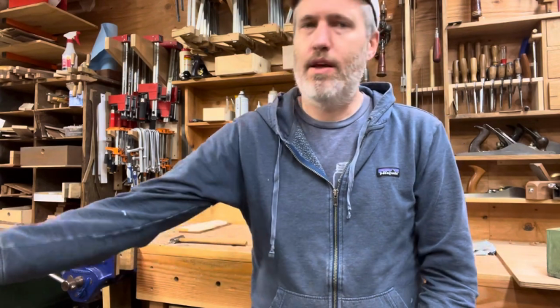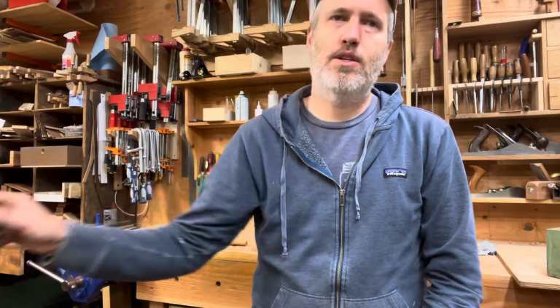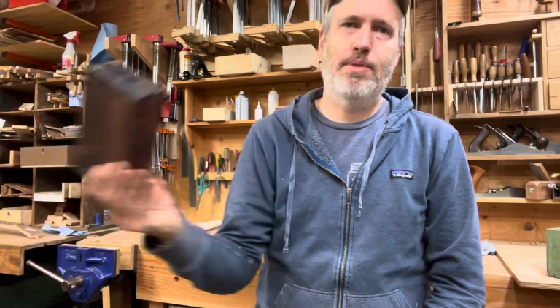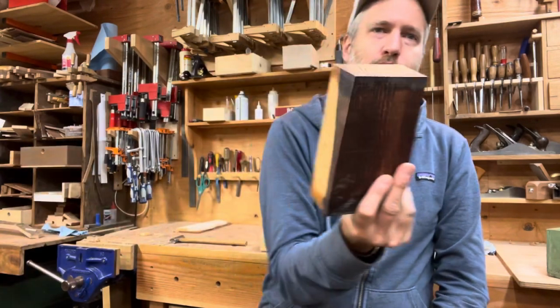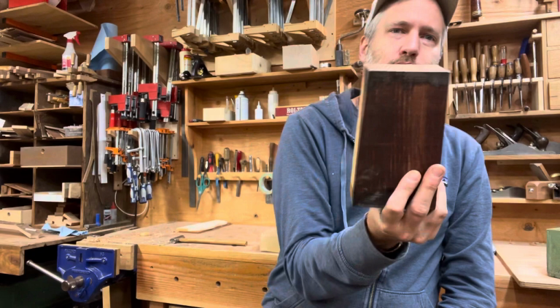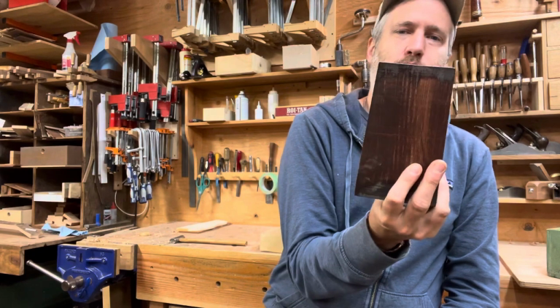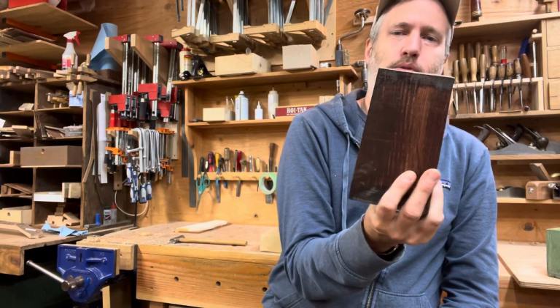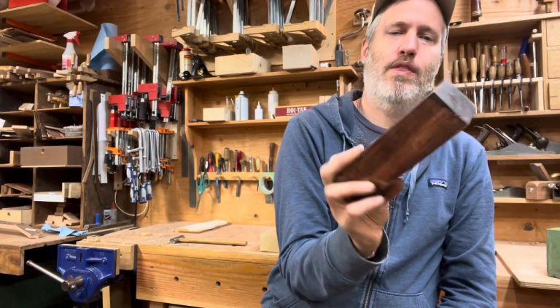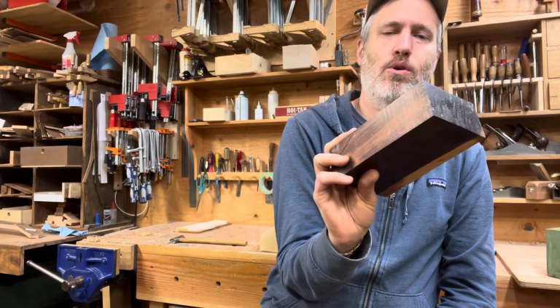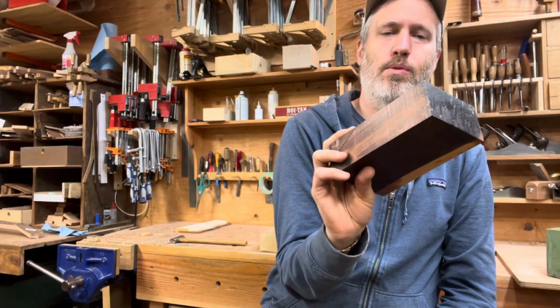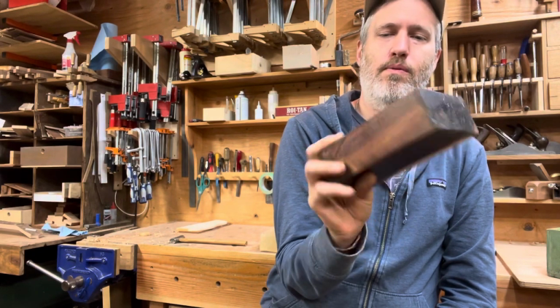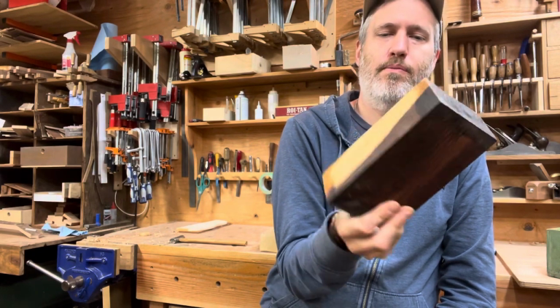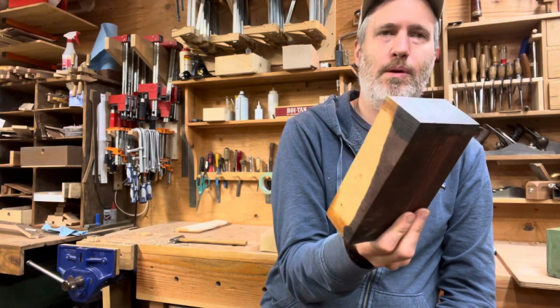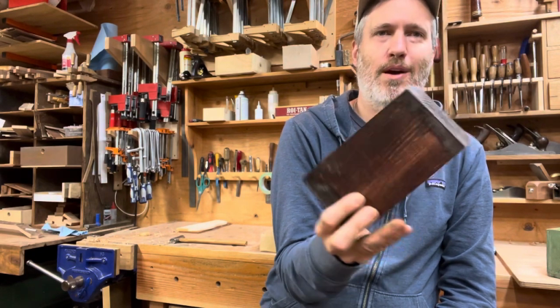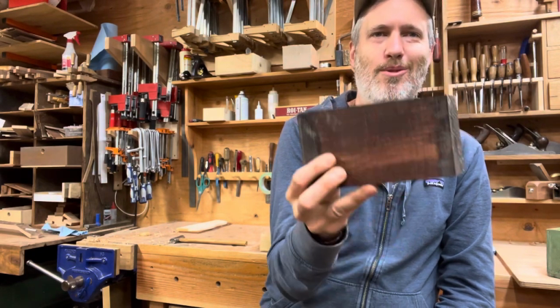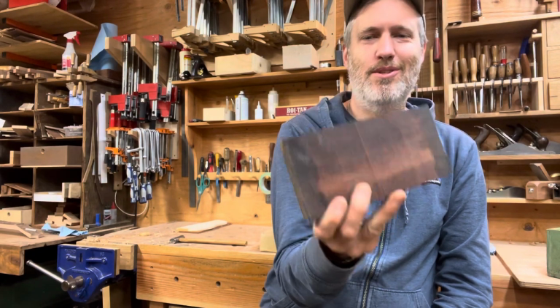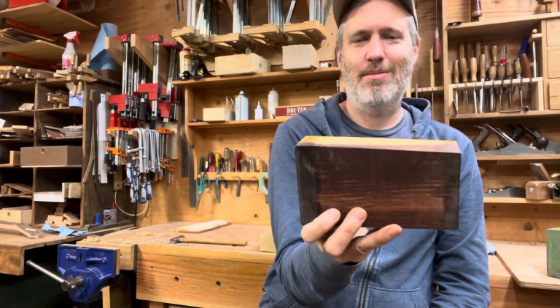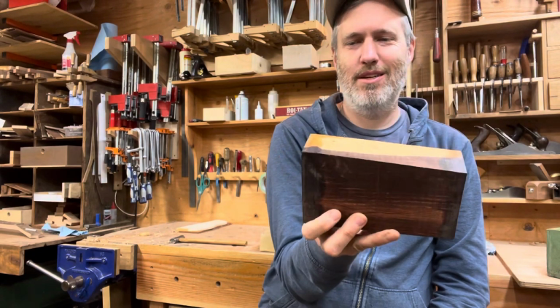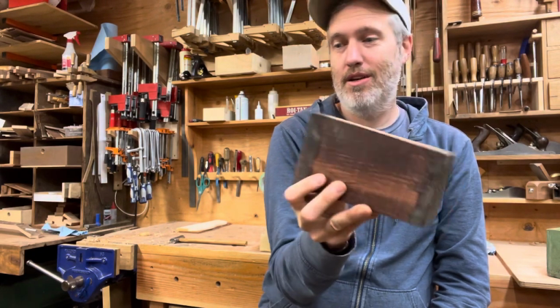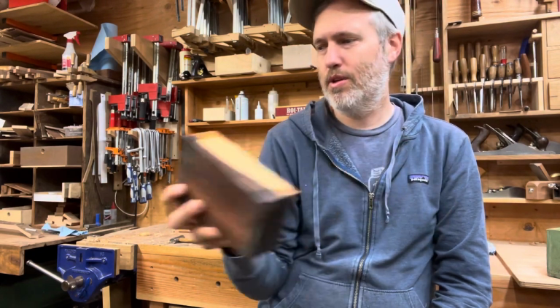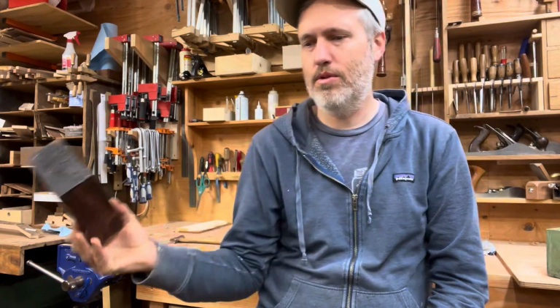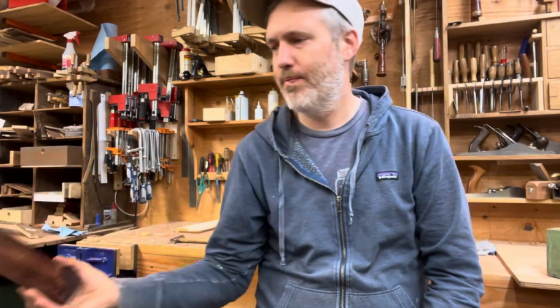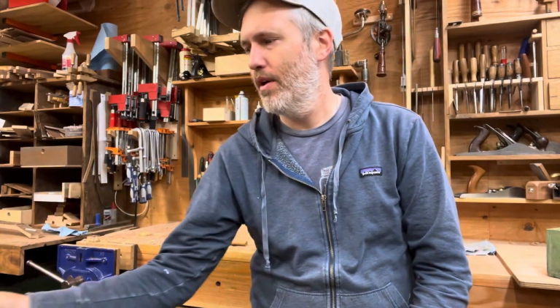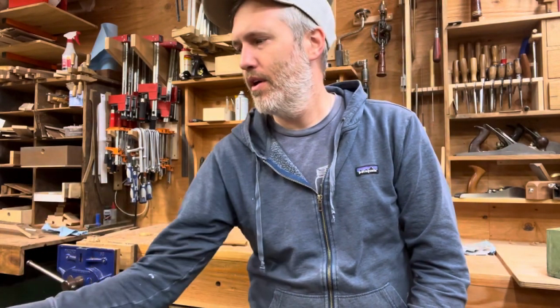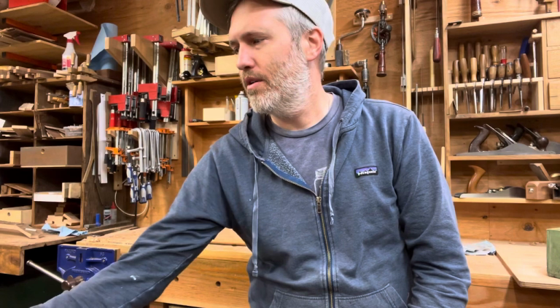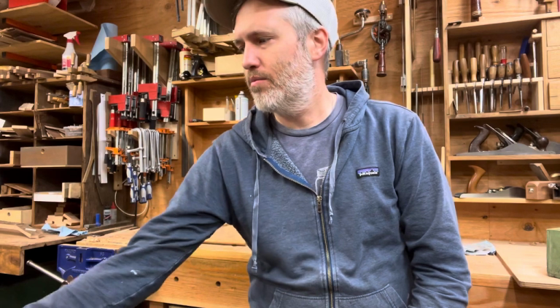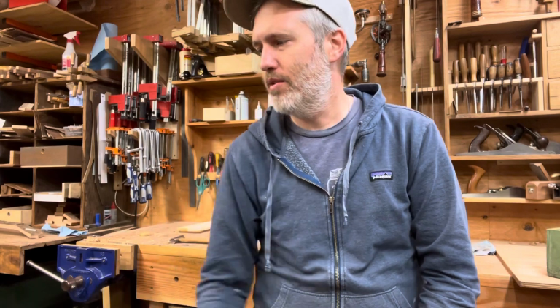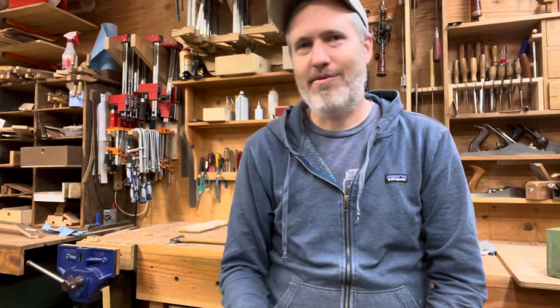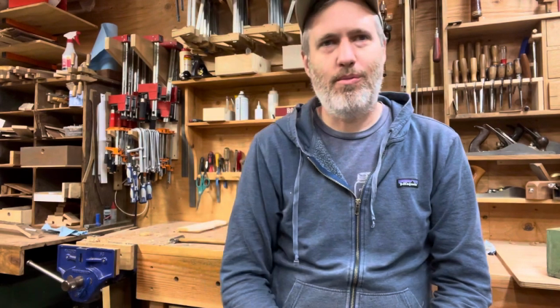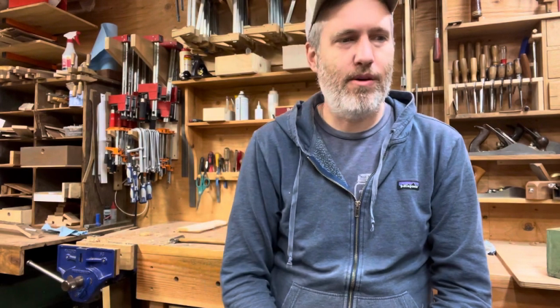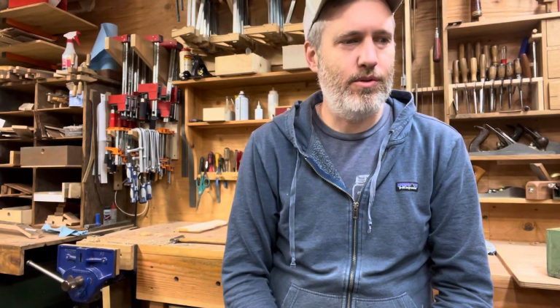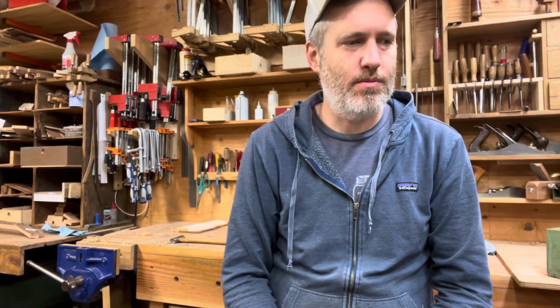And then a piece of what I think is cocobolo — so maybe some kind of rosewood that Tom included. It's really cool. I'll probably use that for repair of old instruments.